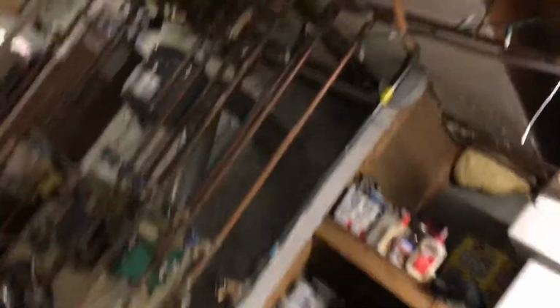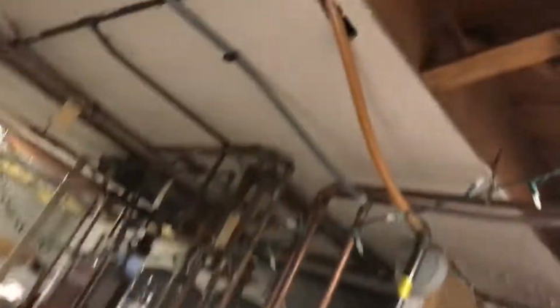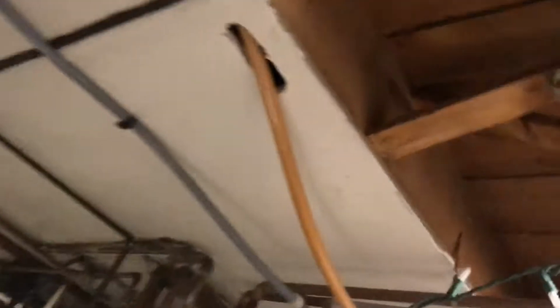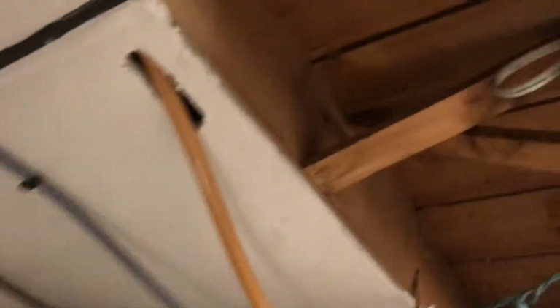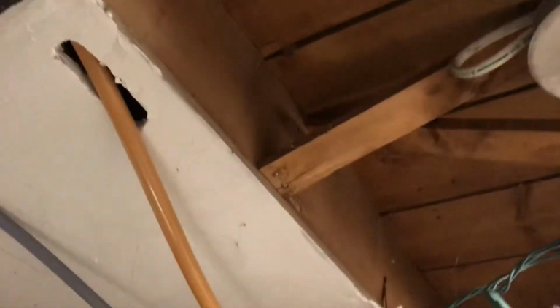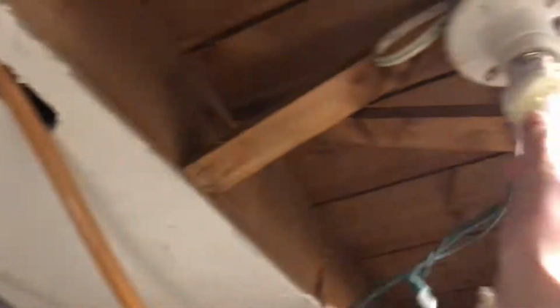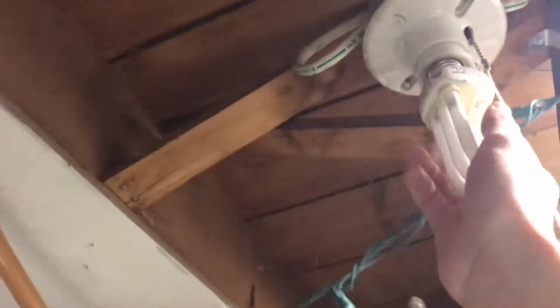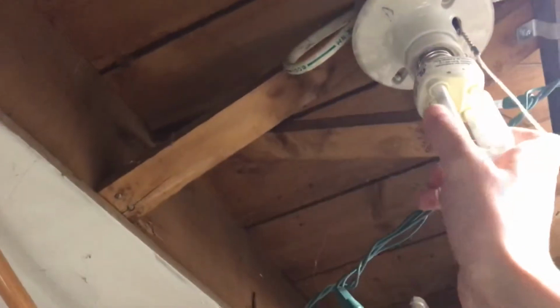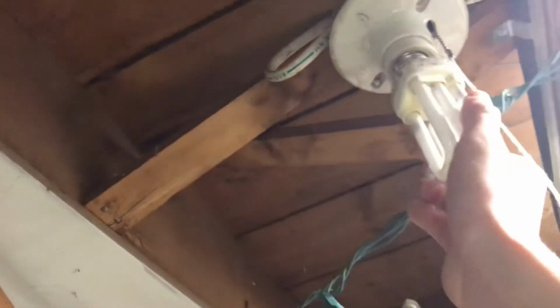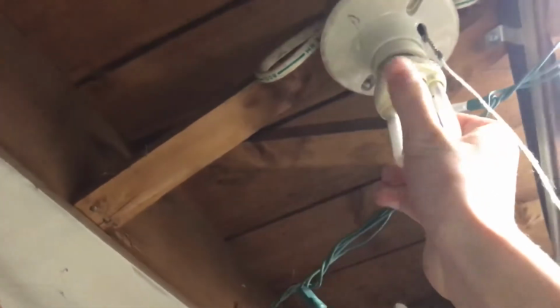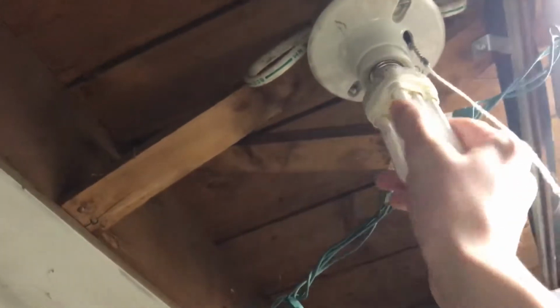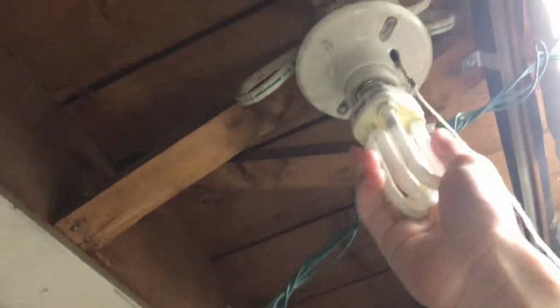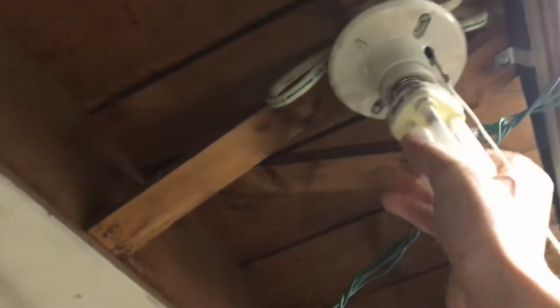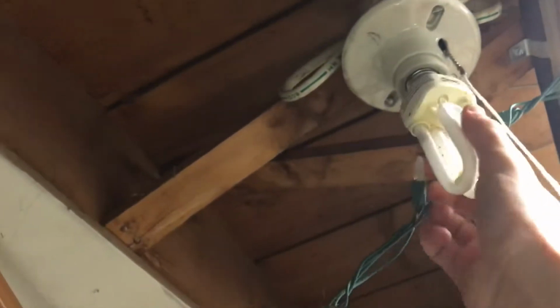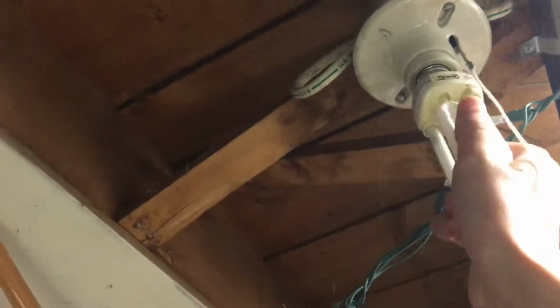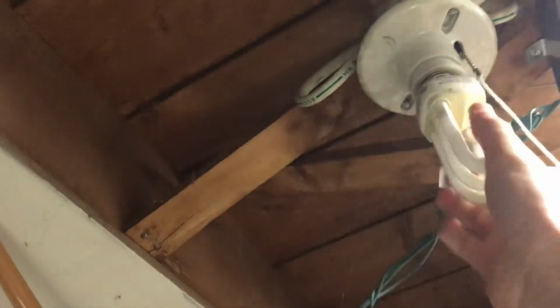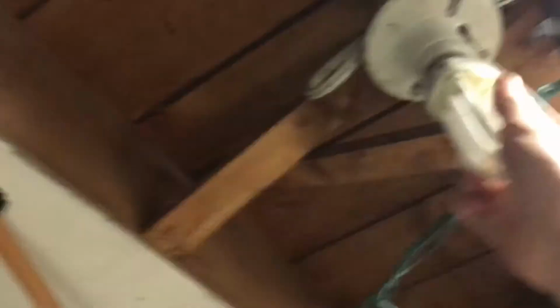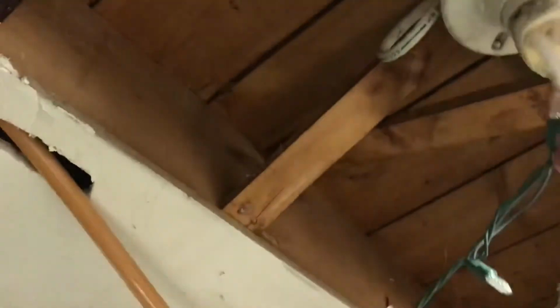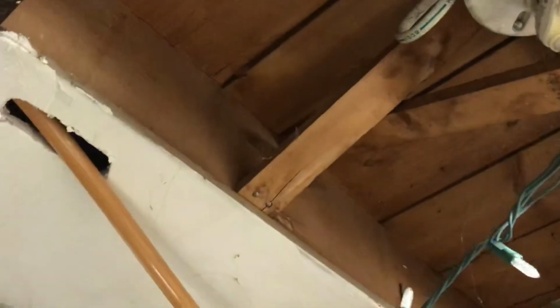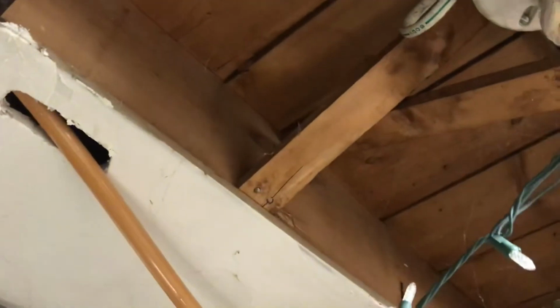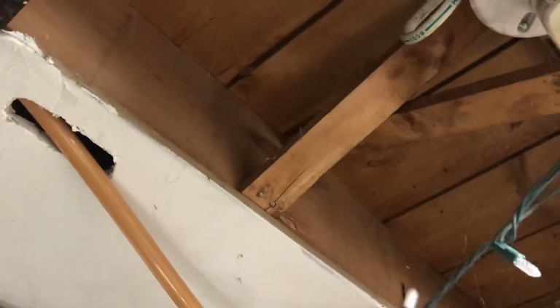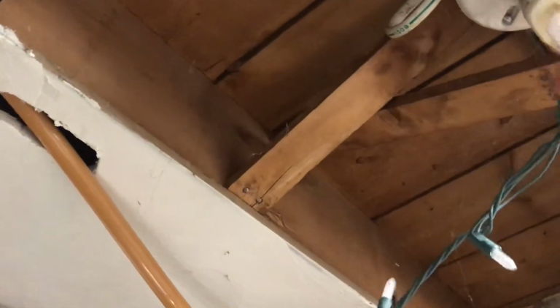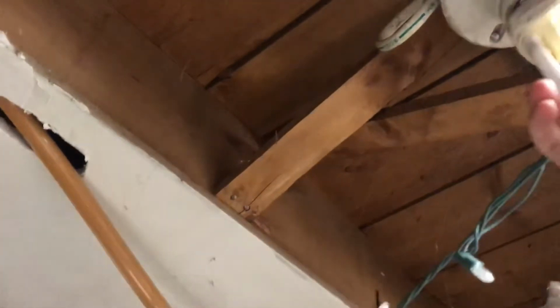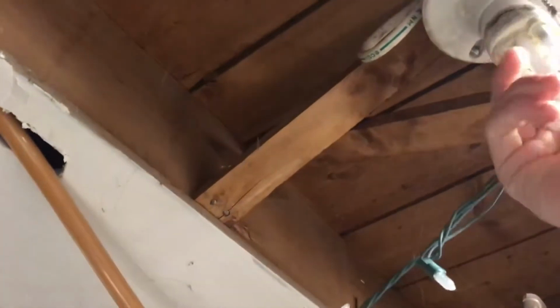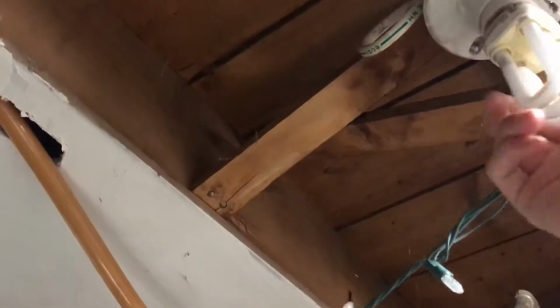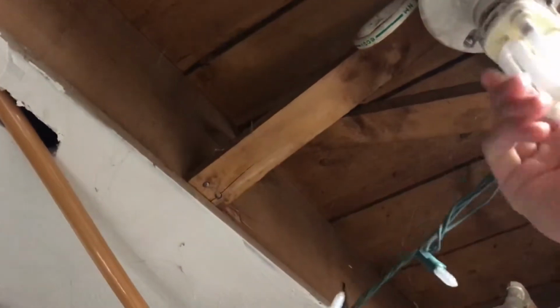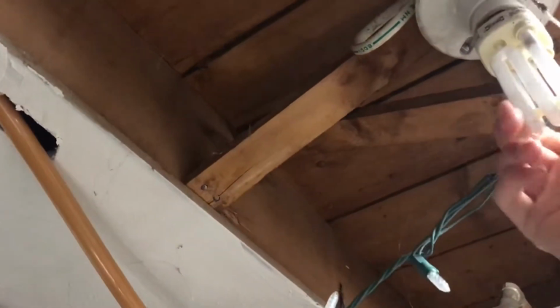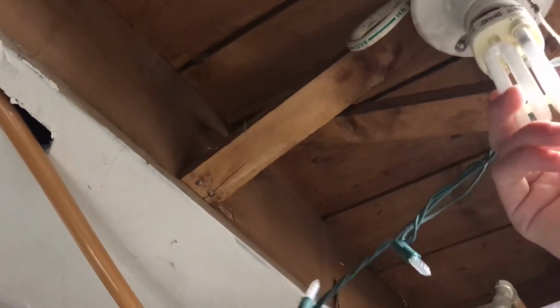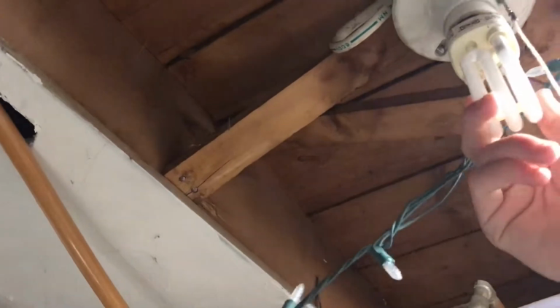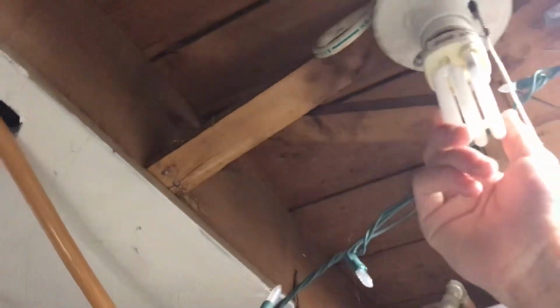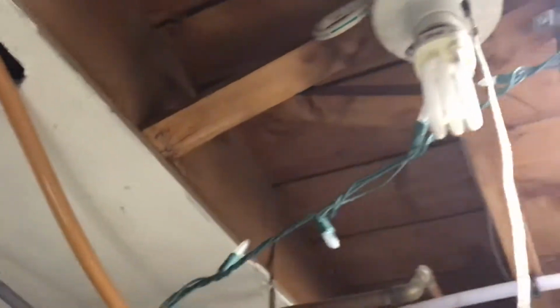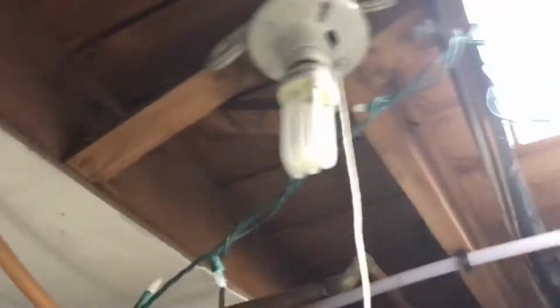I really like these Ikea bulbs, but unfortunately they discontinued them in 2016 and they only sell LED bulbs now these days.